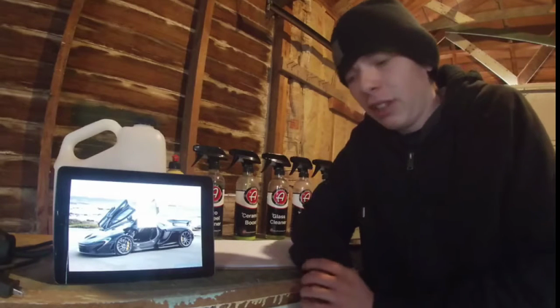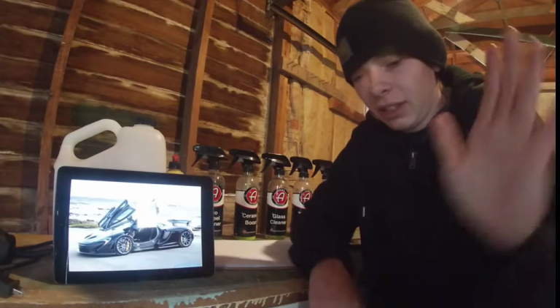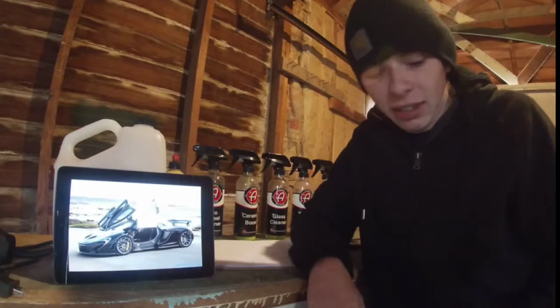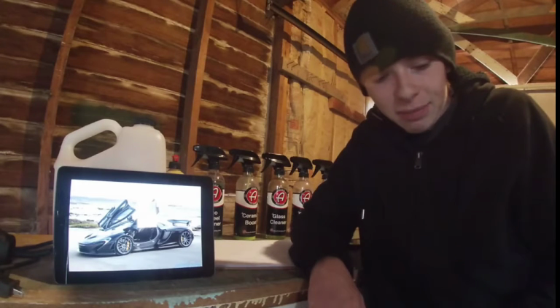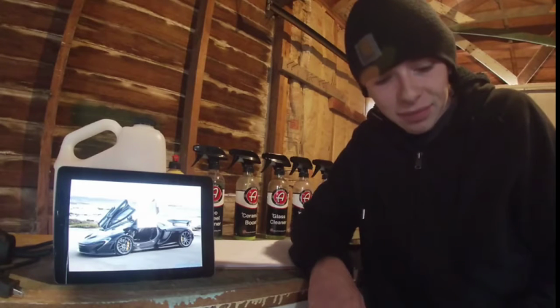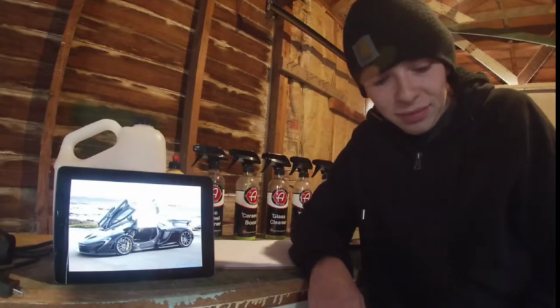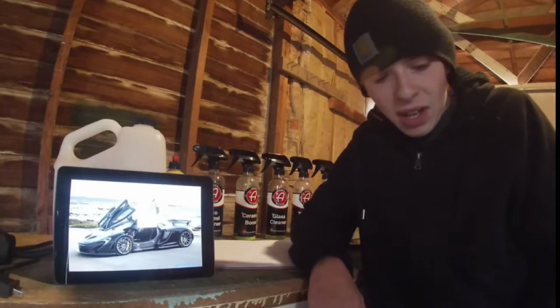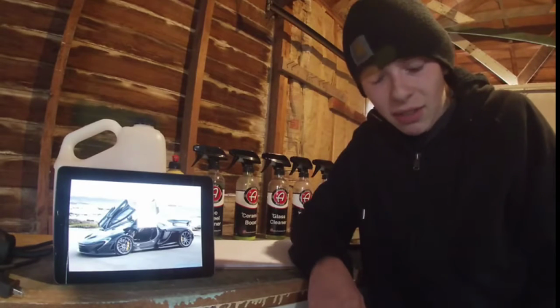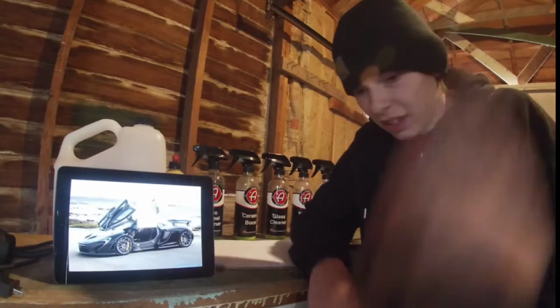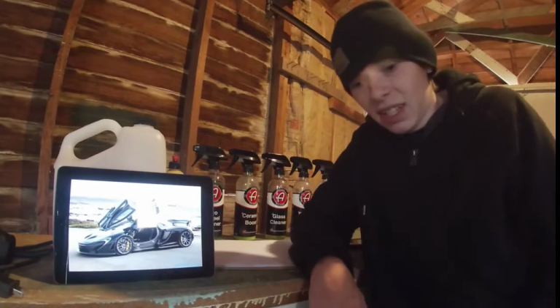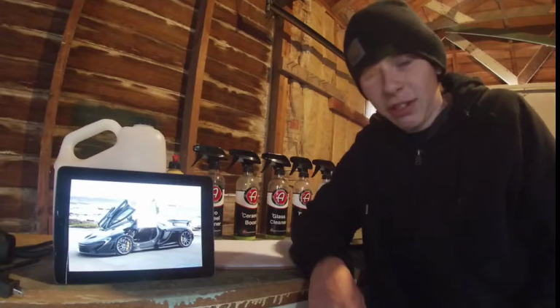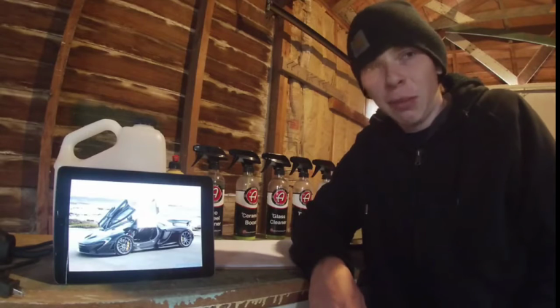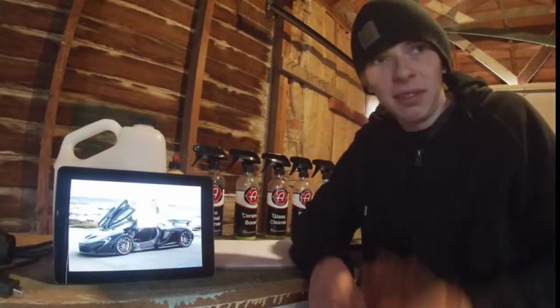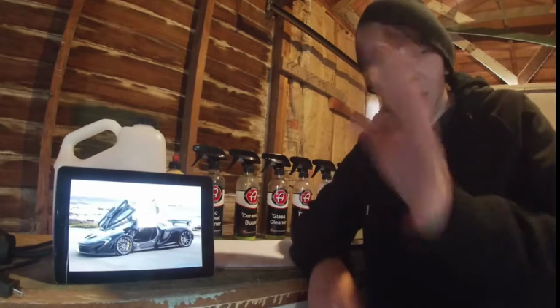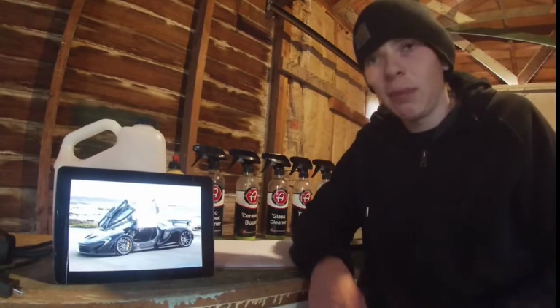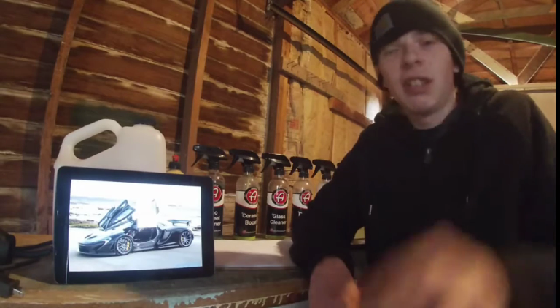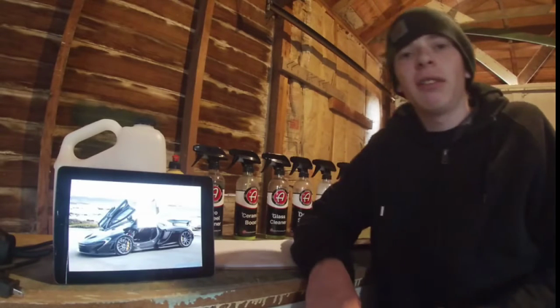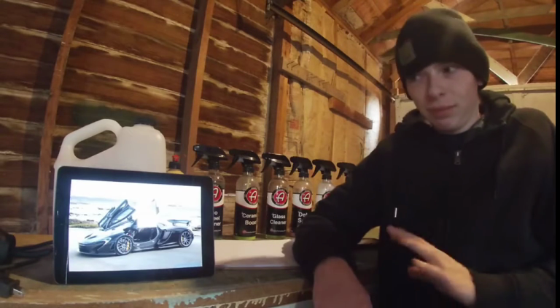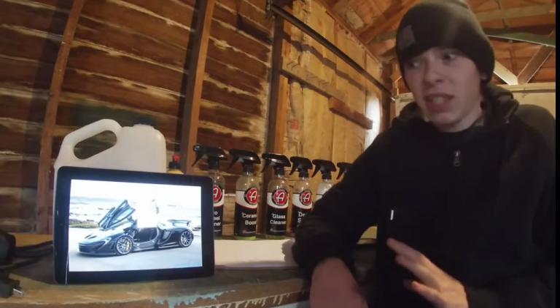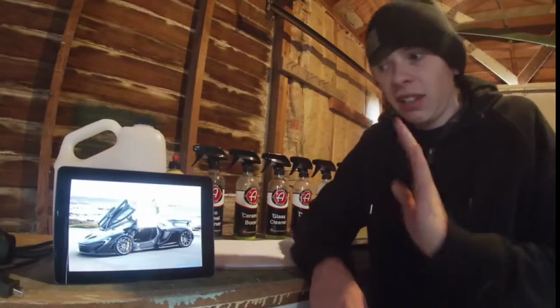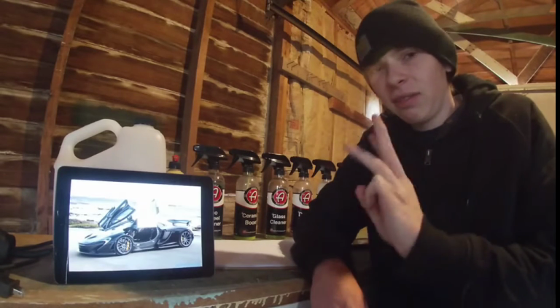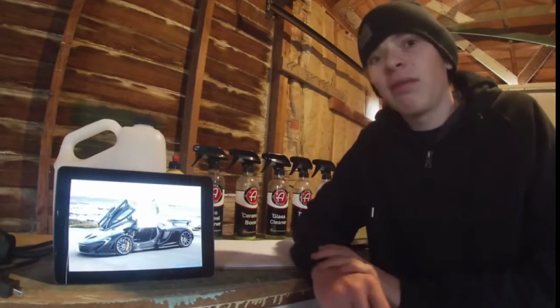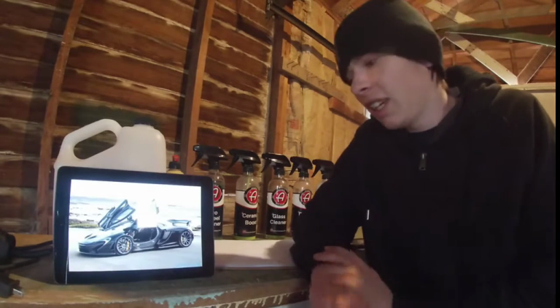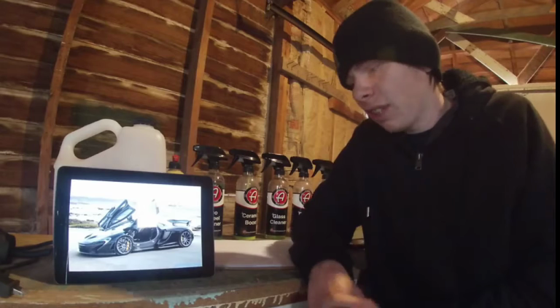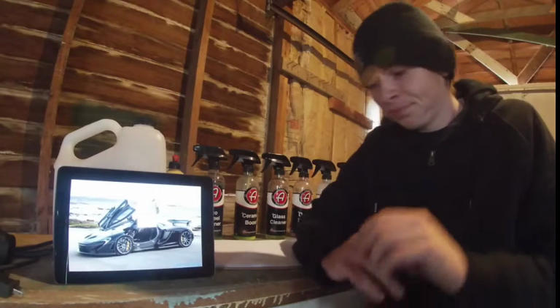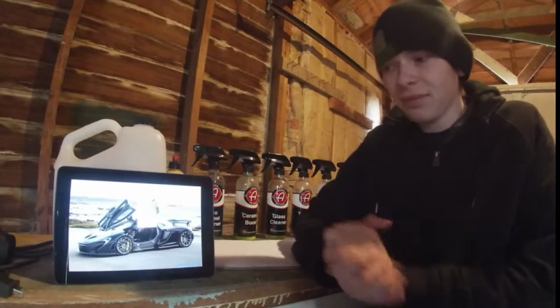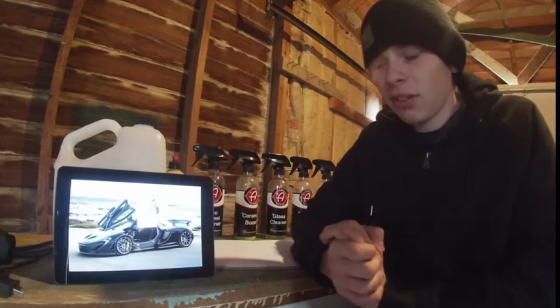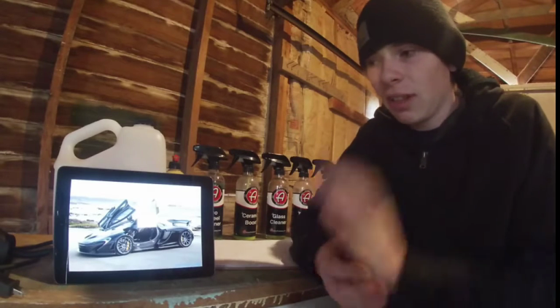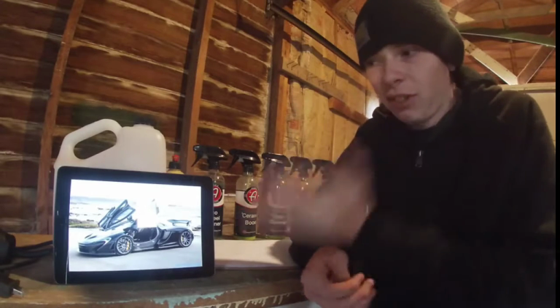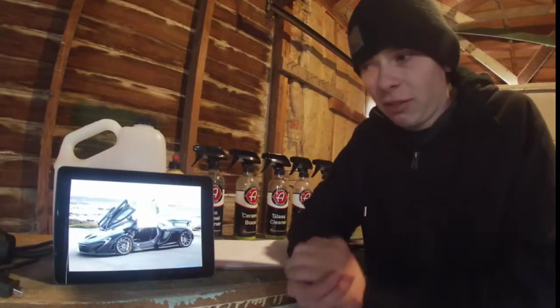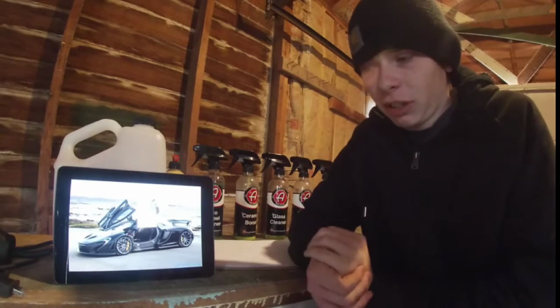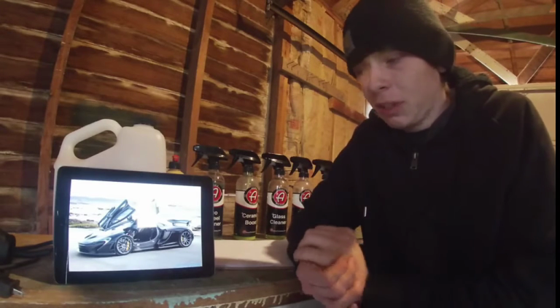Until we get to things like if Lamborghini decides to bring out their hybrid and stuff like that. But for now, these are kind of the three kings, right? So we're finishing off with the McLaren P1.